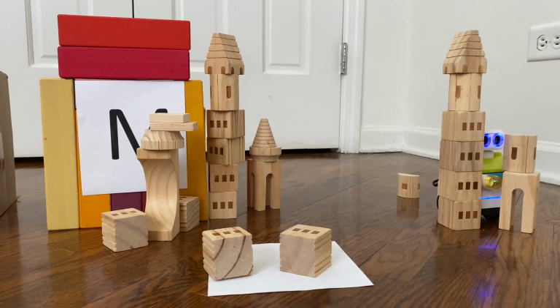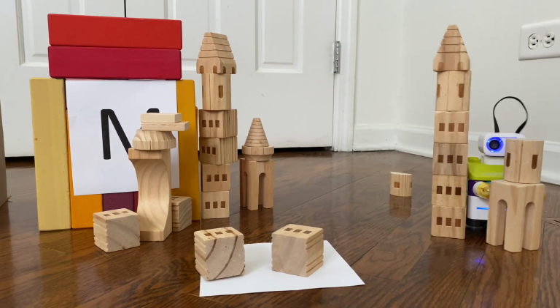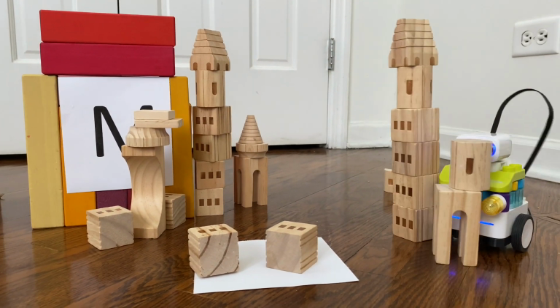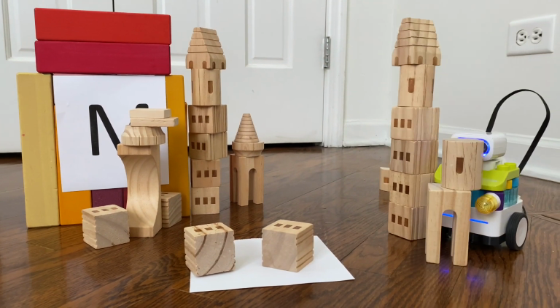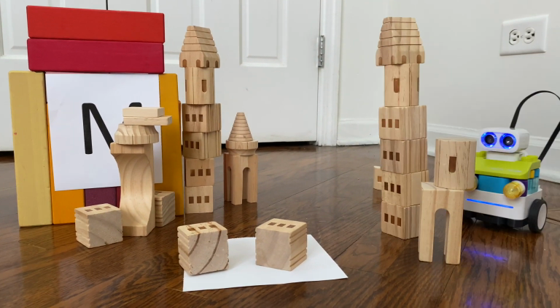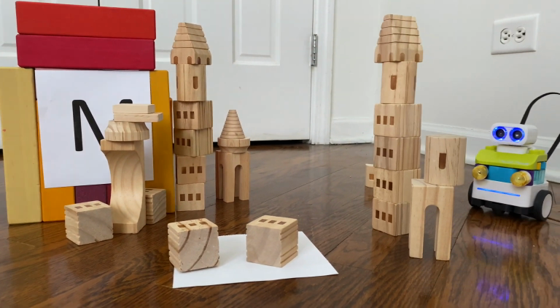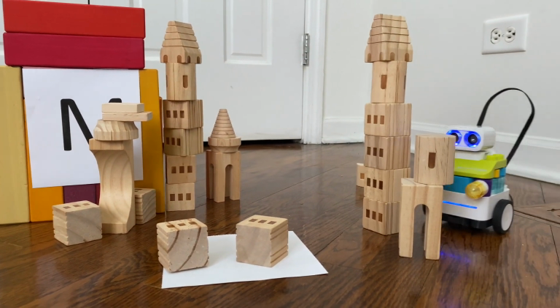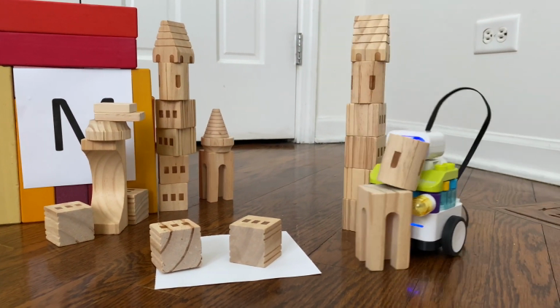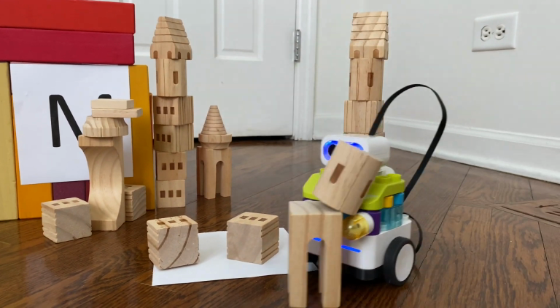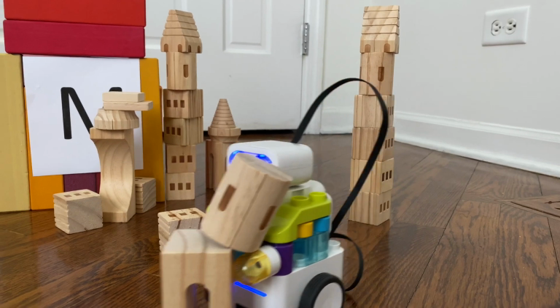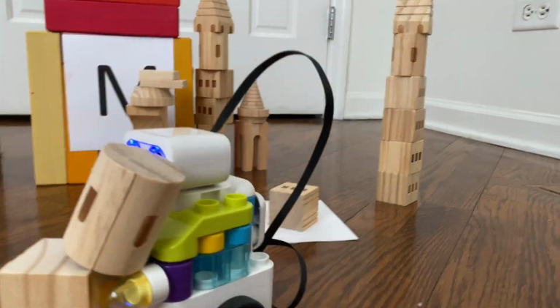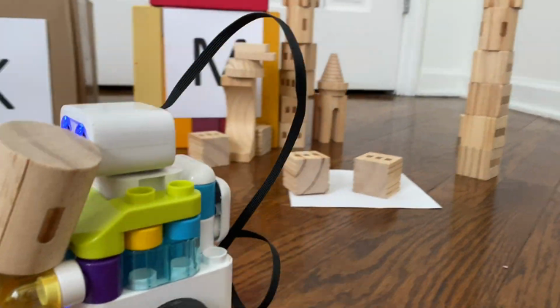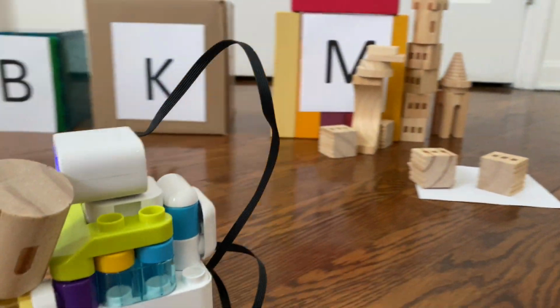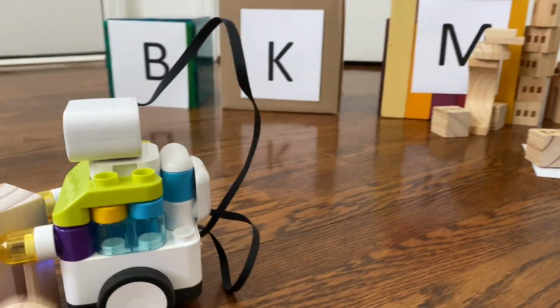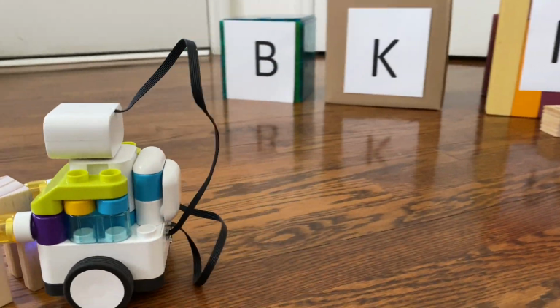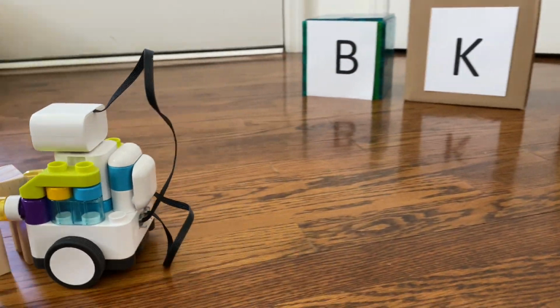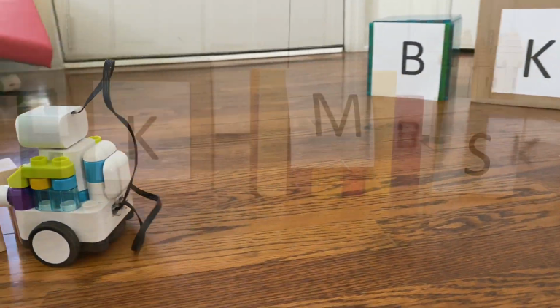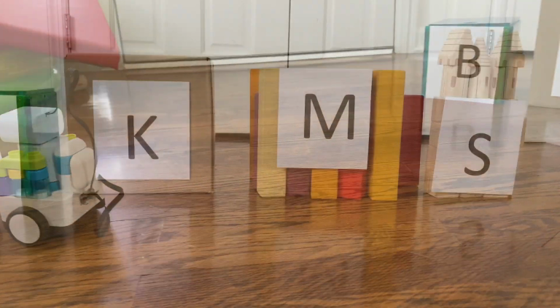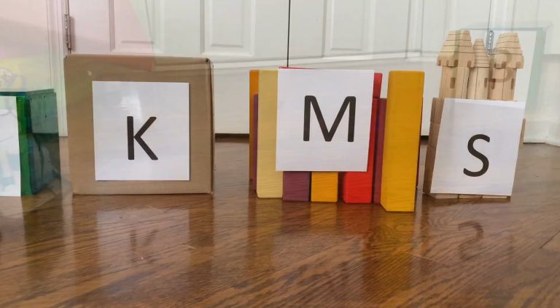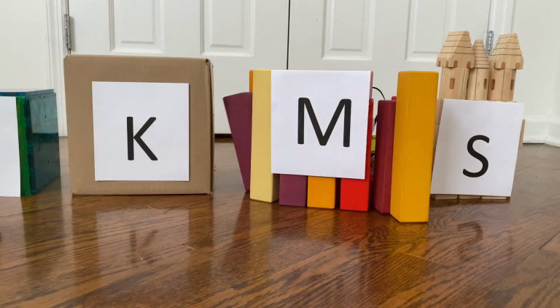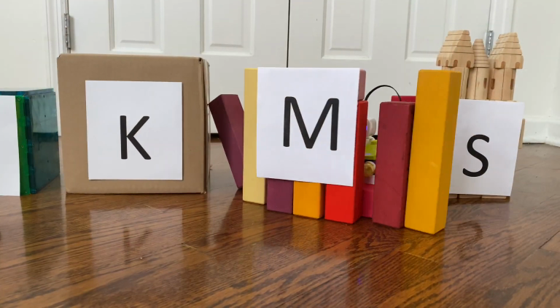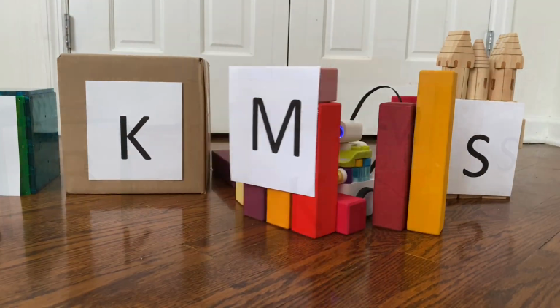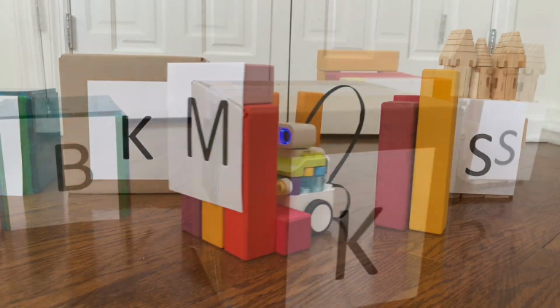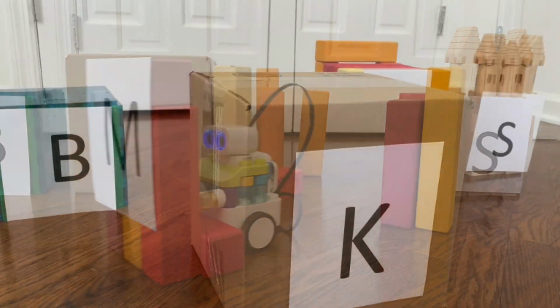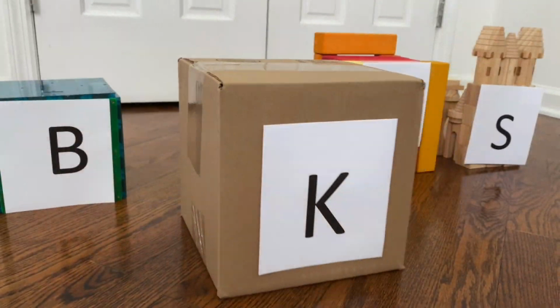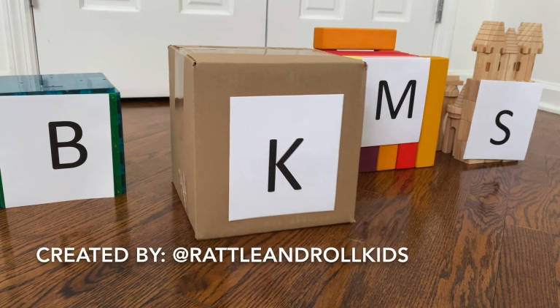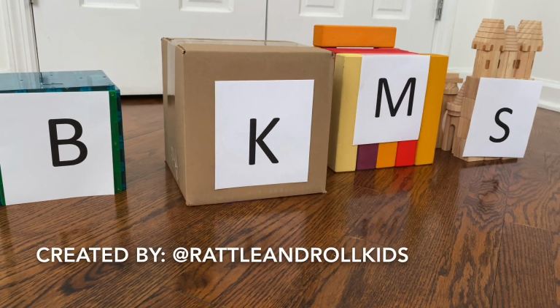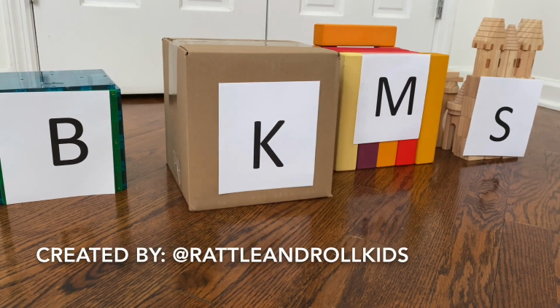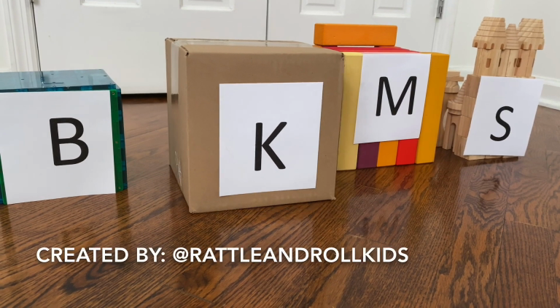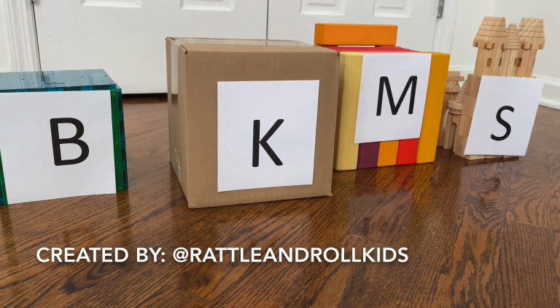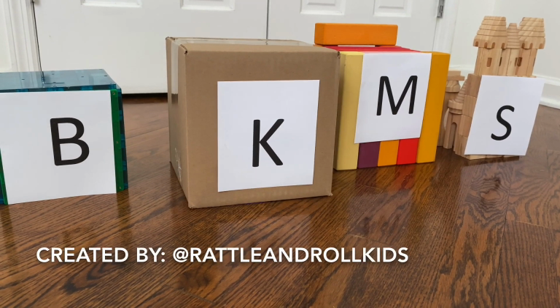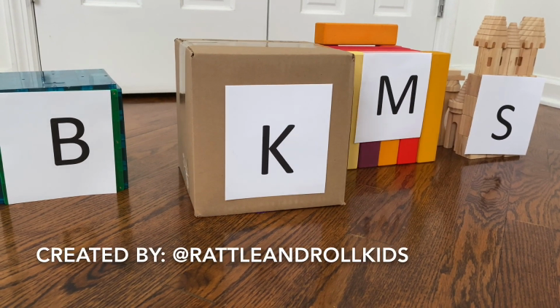This is one of those games that gets them thinking, building, problem-solving, and every kid's favorite thing — destroying. Happy playing everyone!